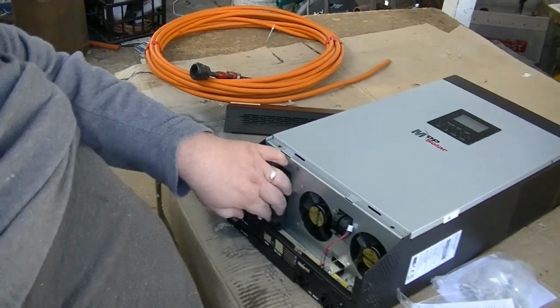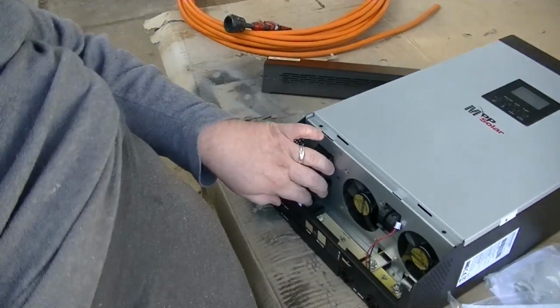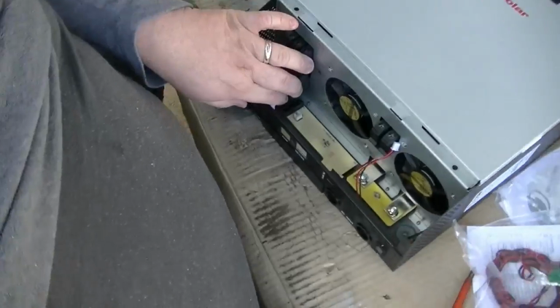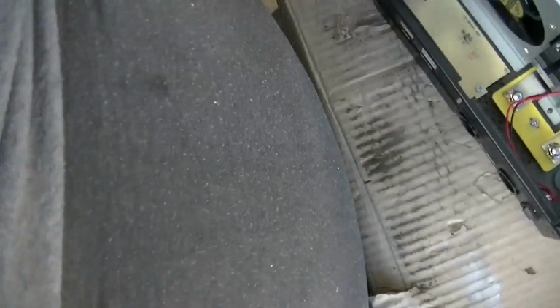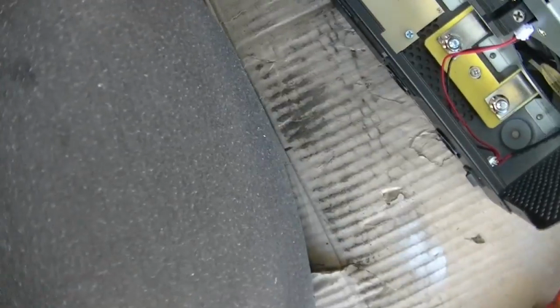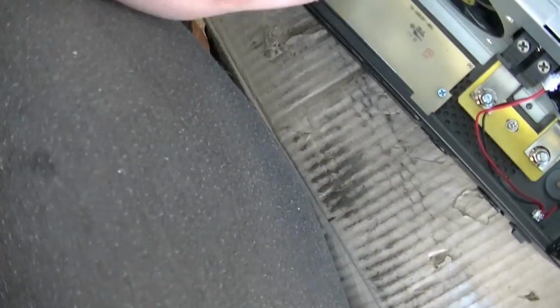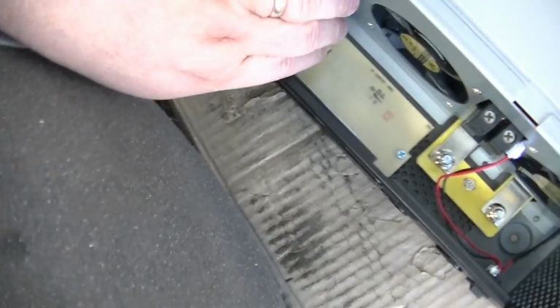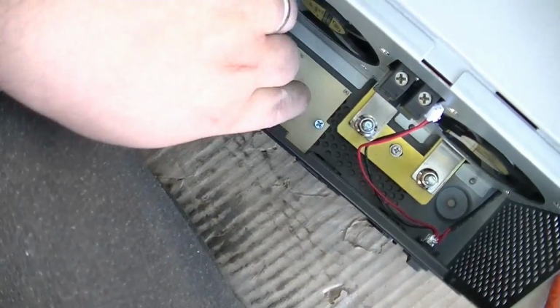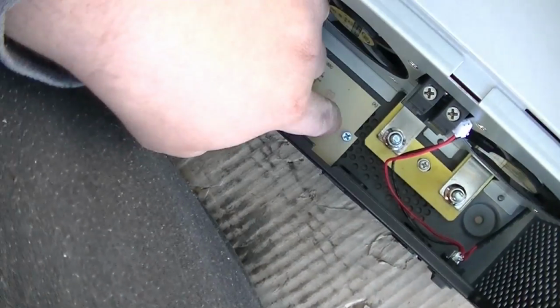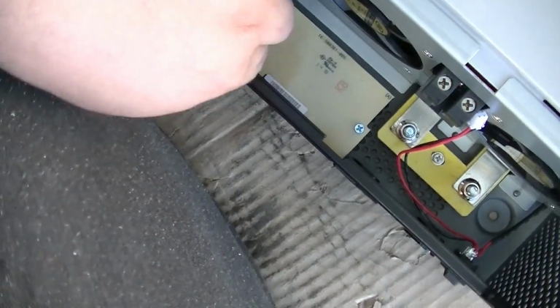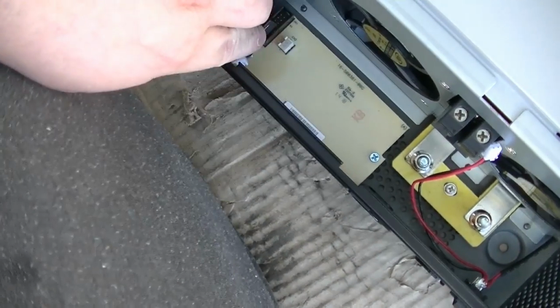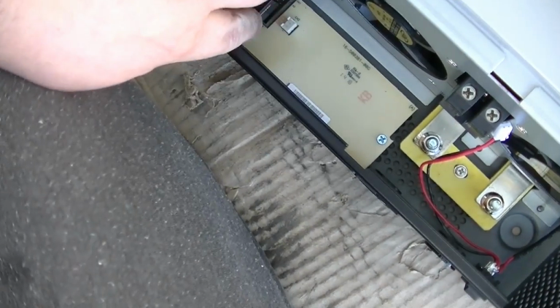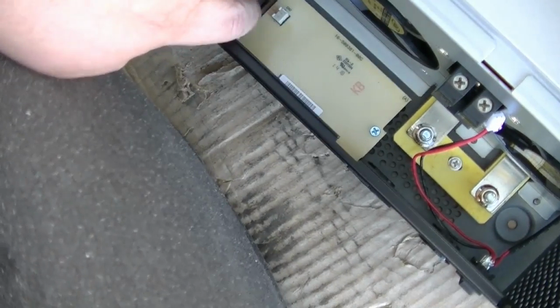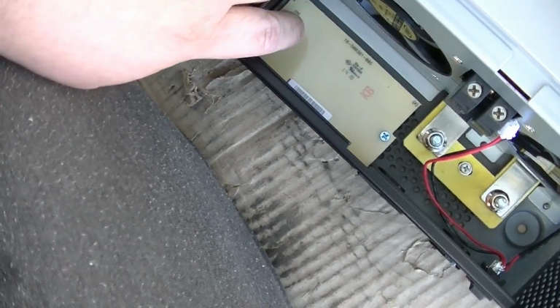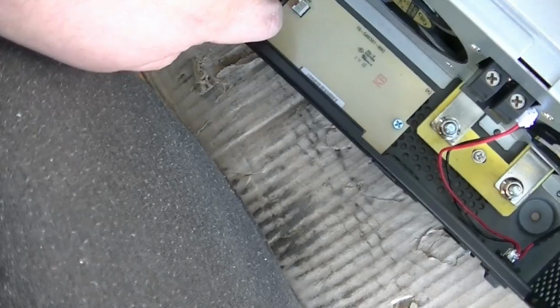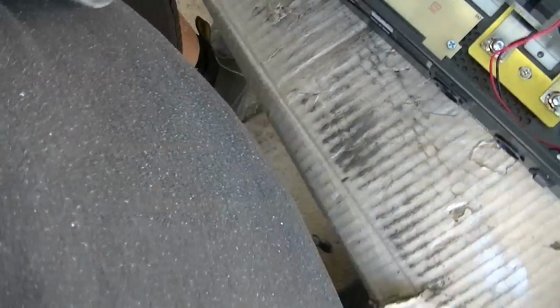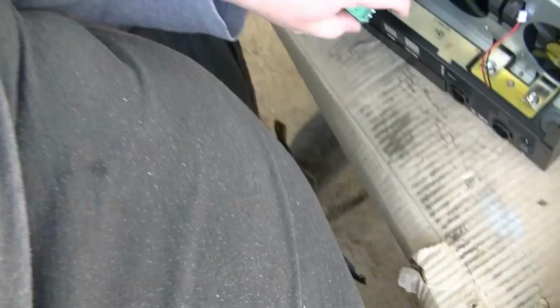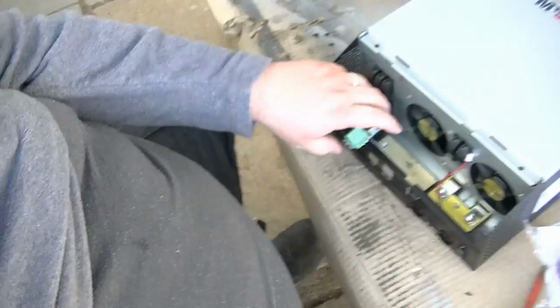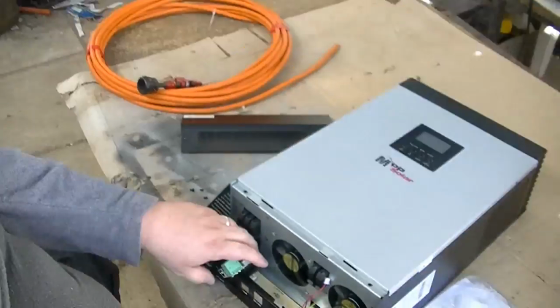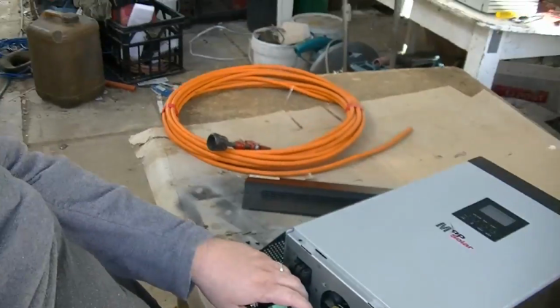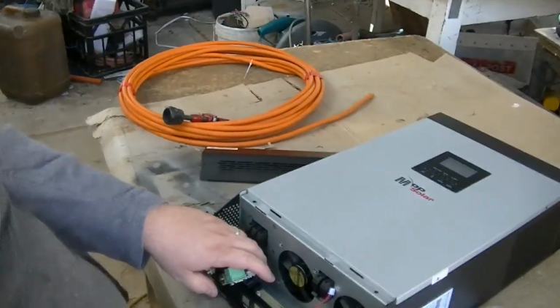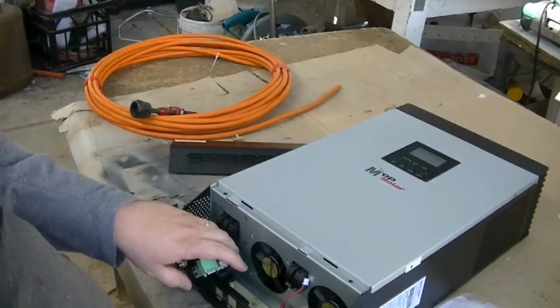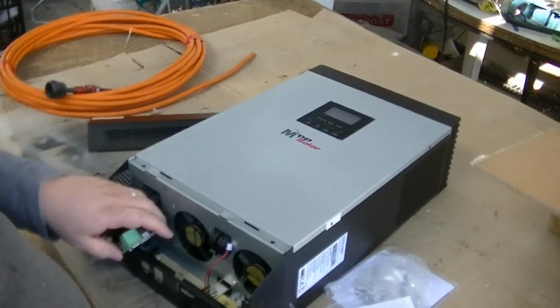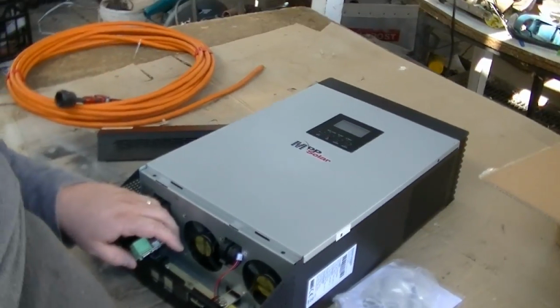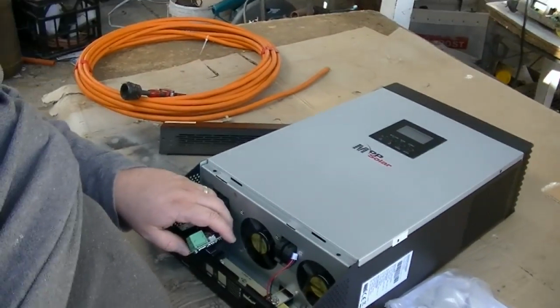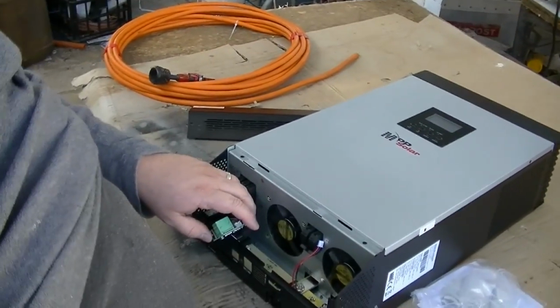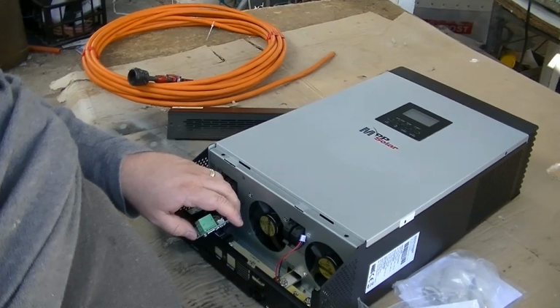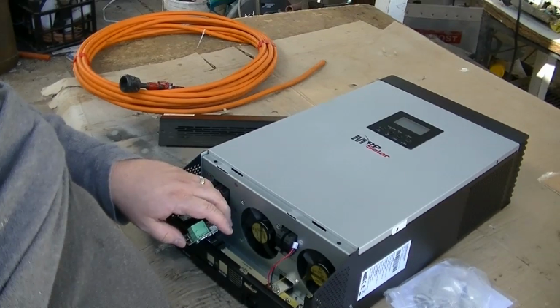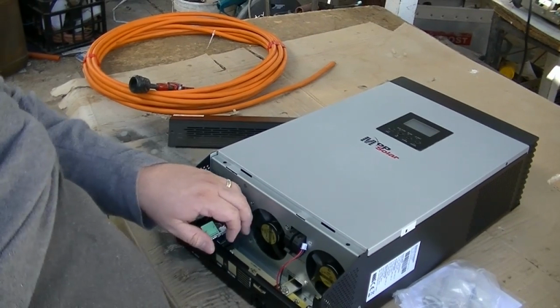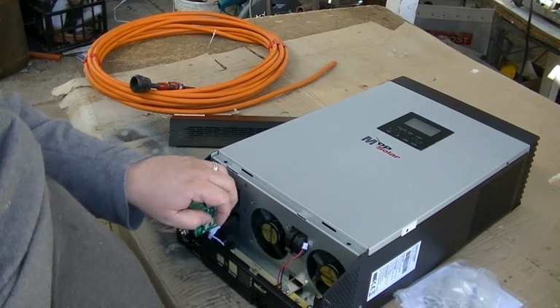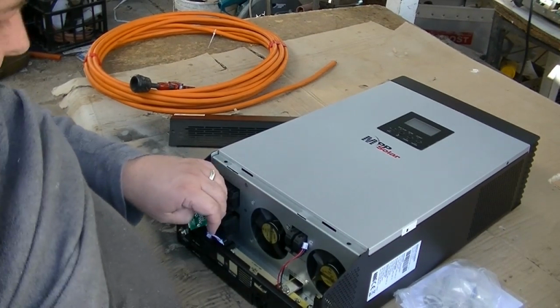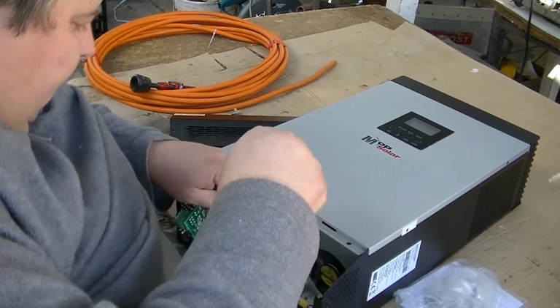There are two screws to take this dummy board out, so we'll just take those screws out.